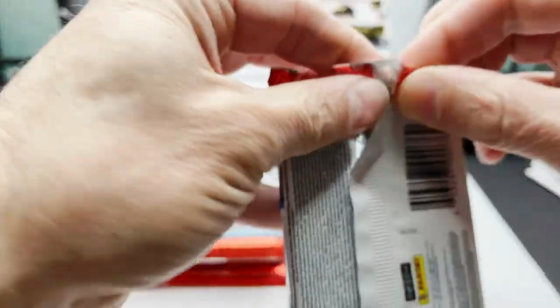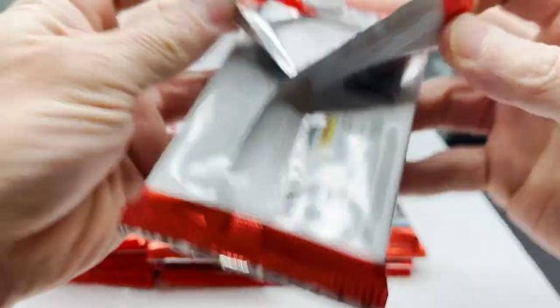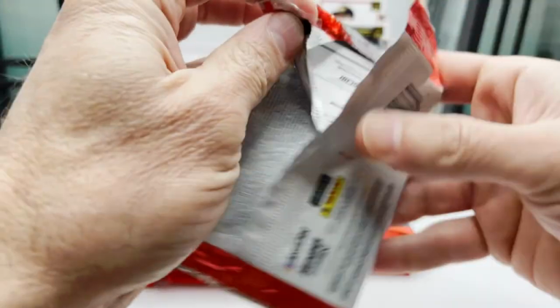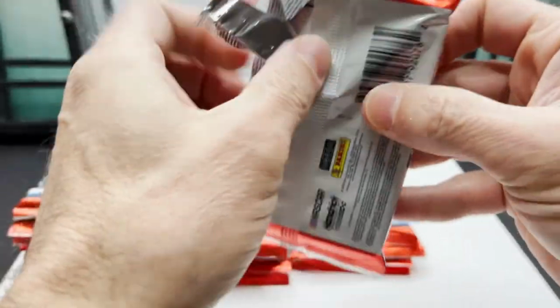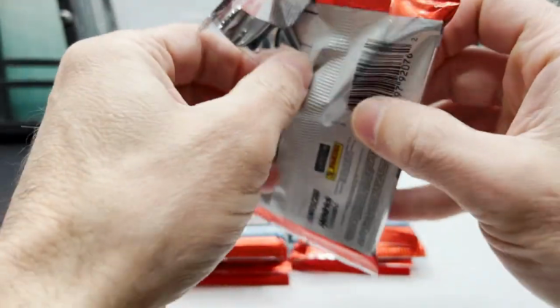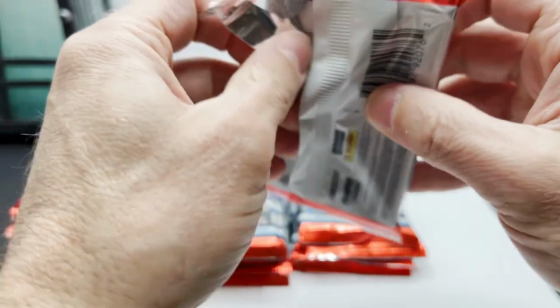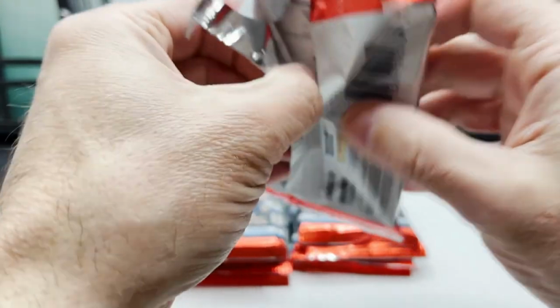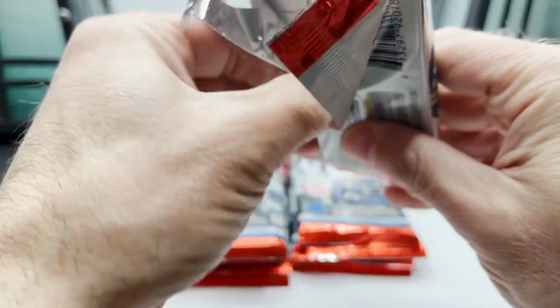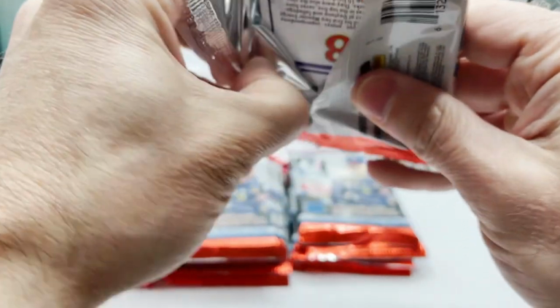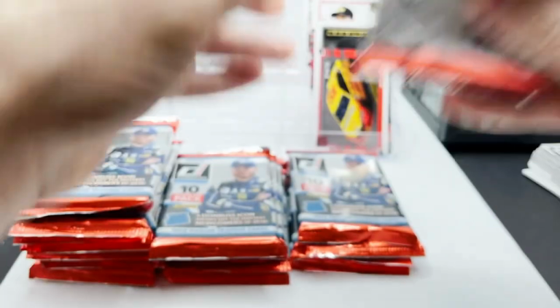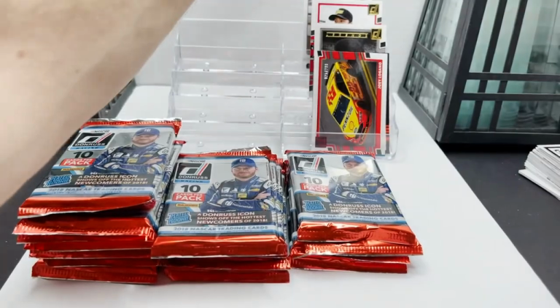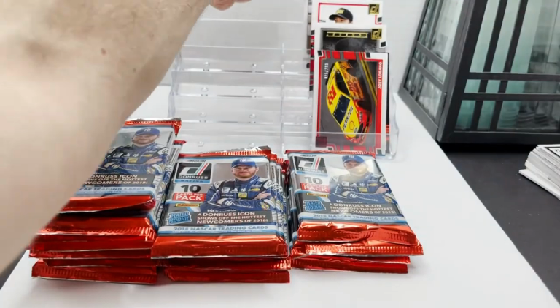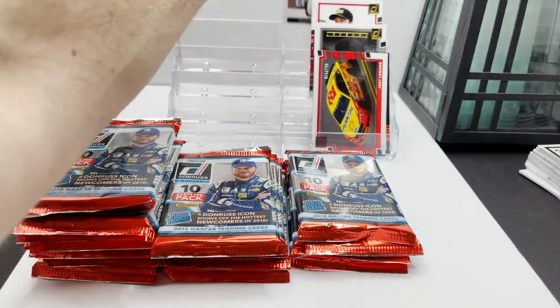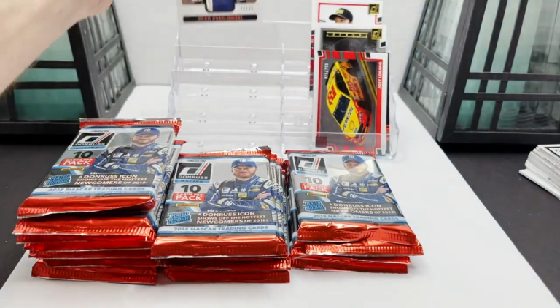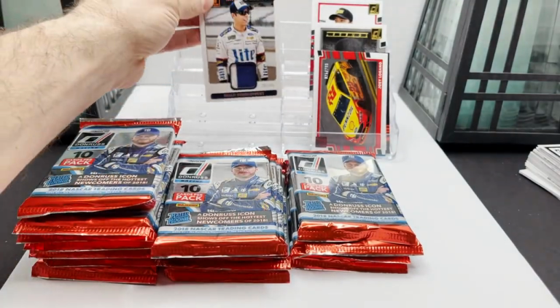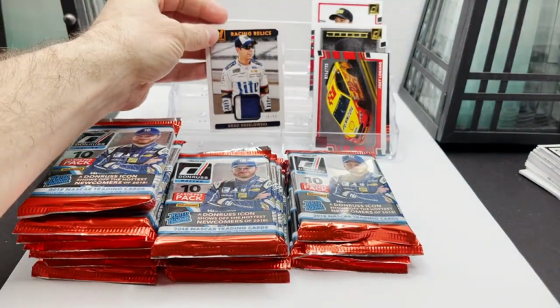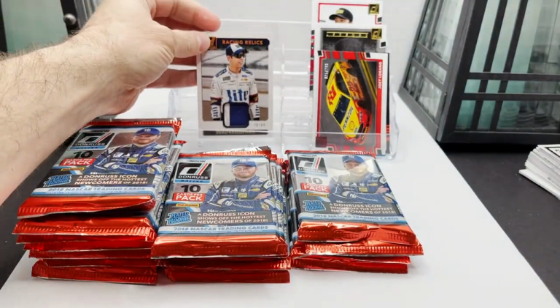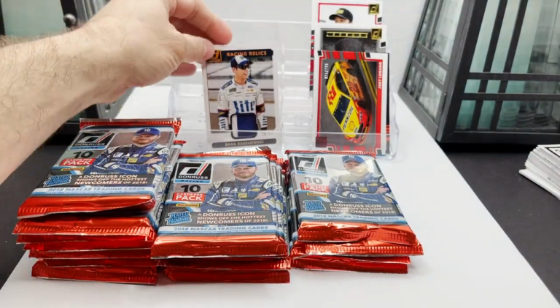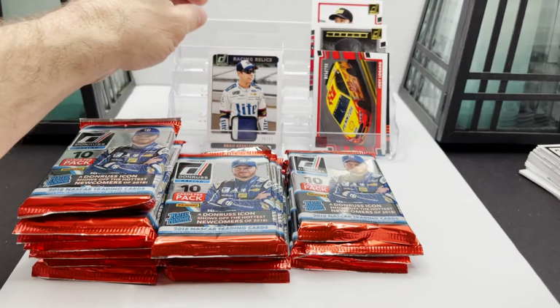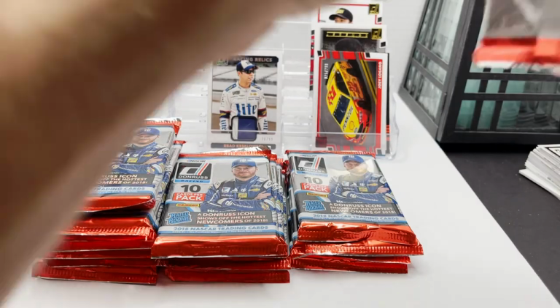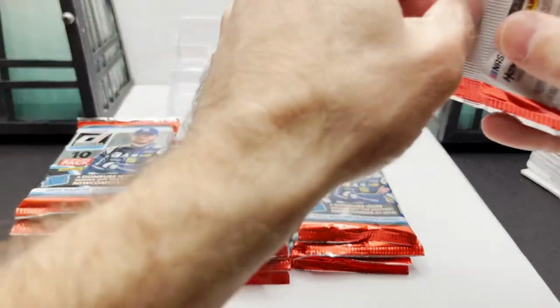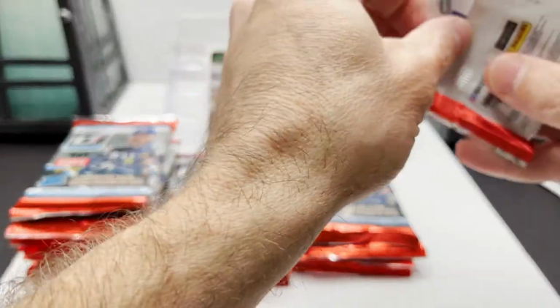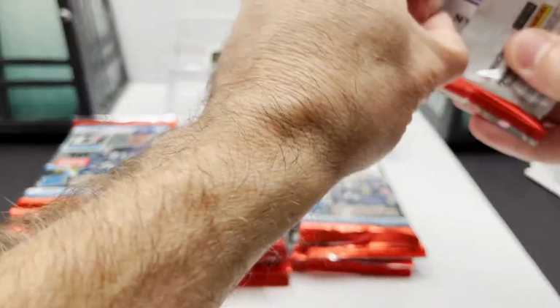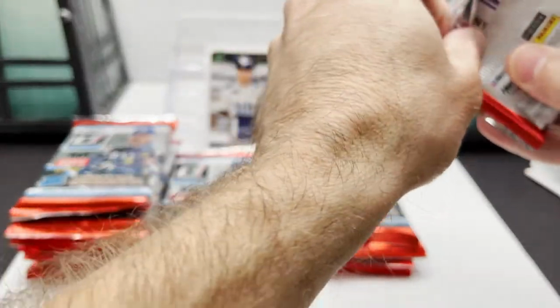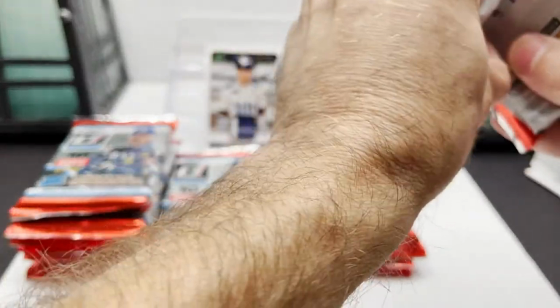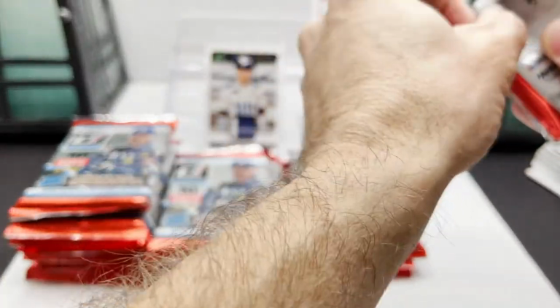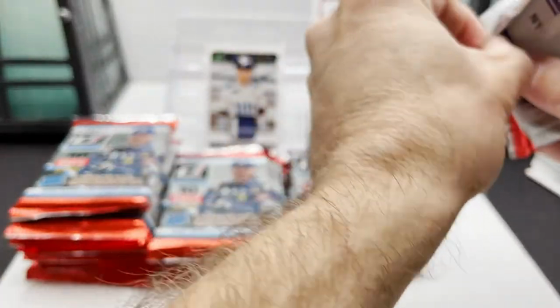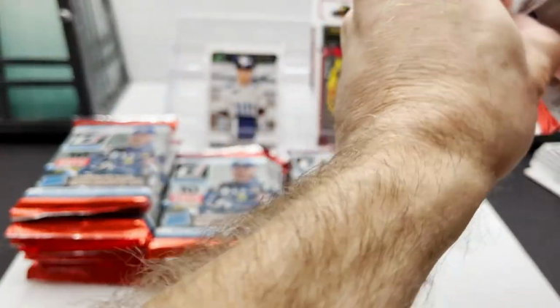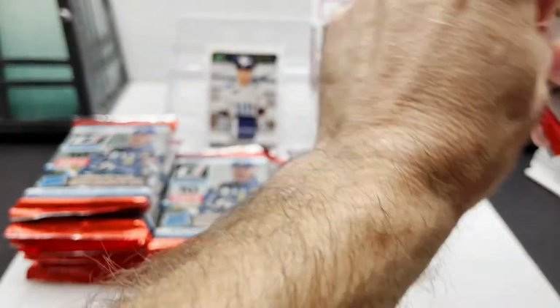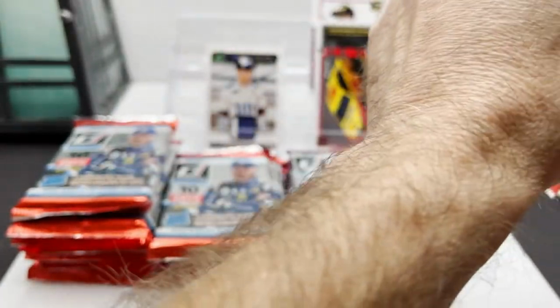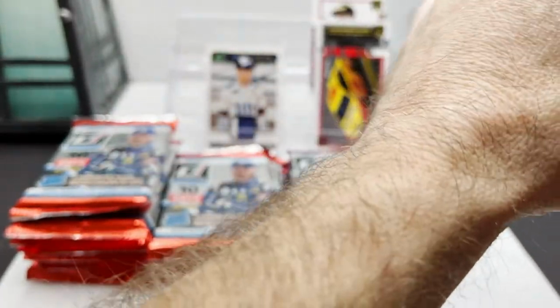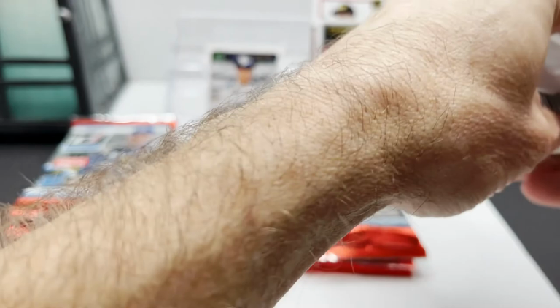Nothing too terribly crazy yet — we had that nice Brad Kulowski memorabilia, two-color, serial numbered out of 99.